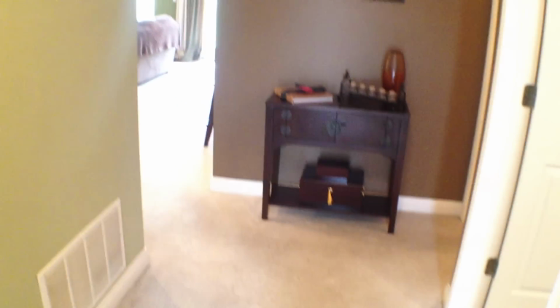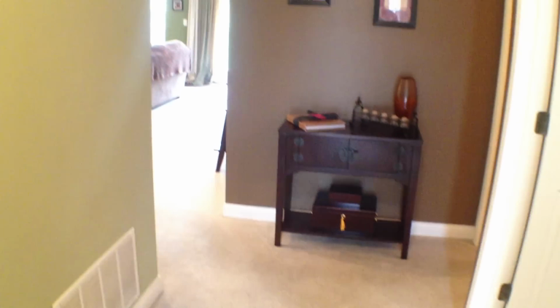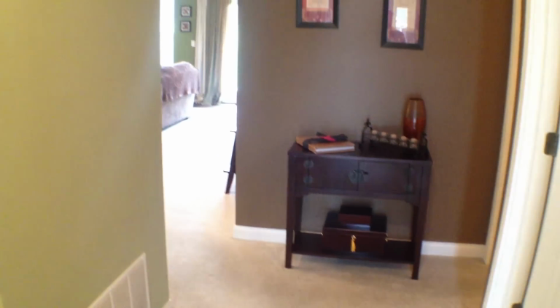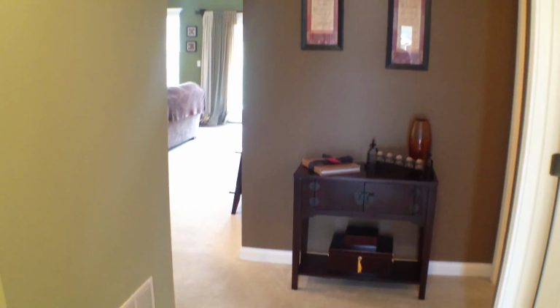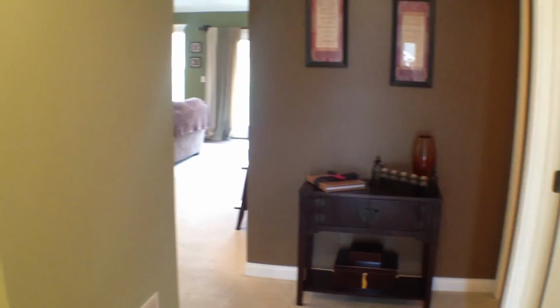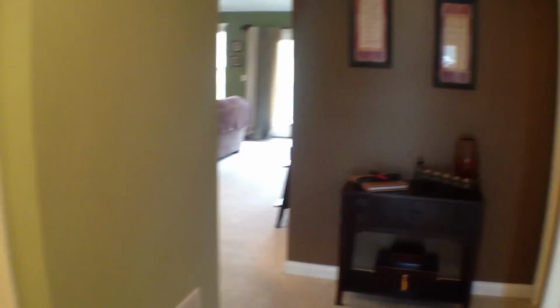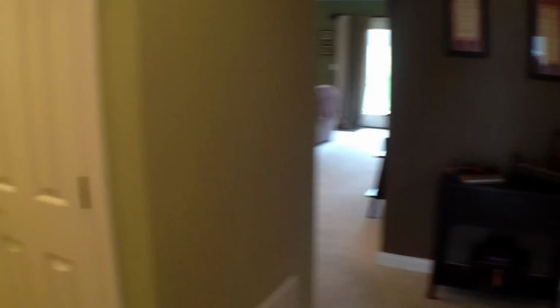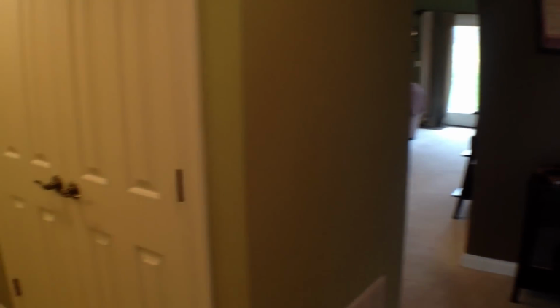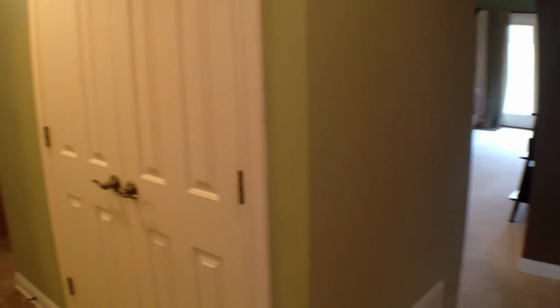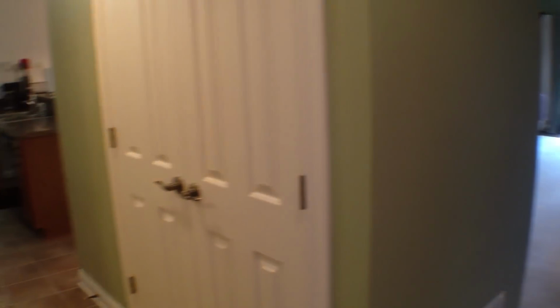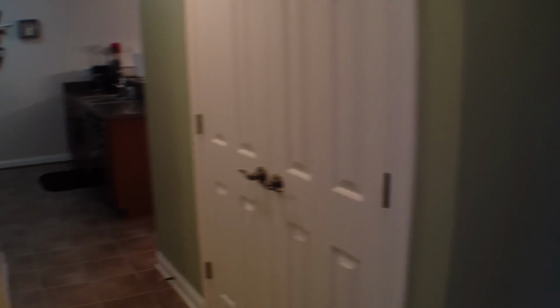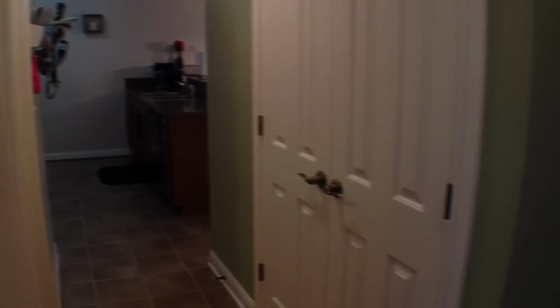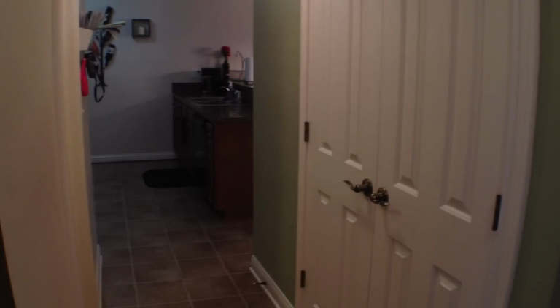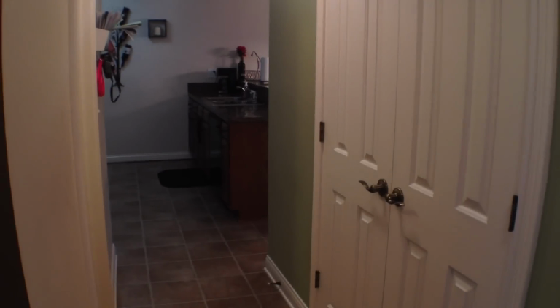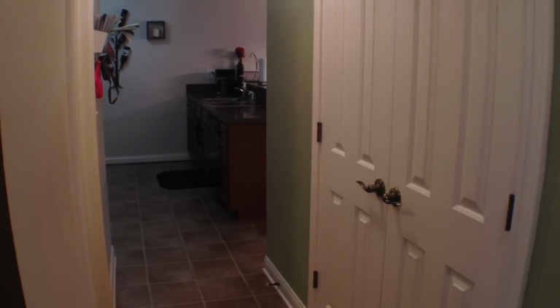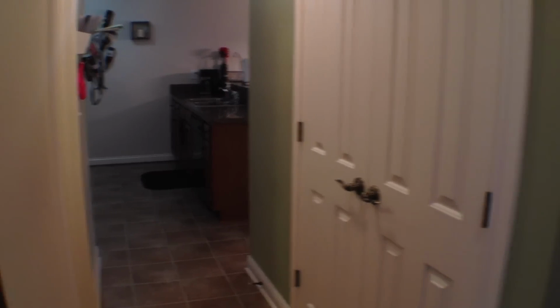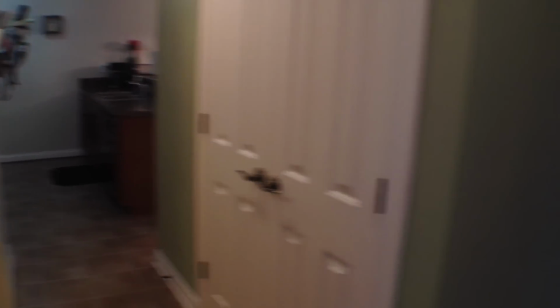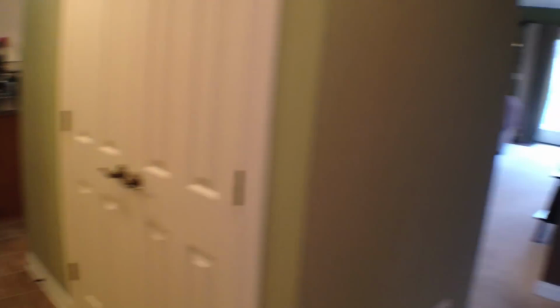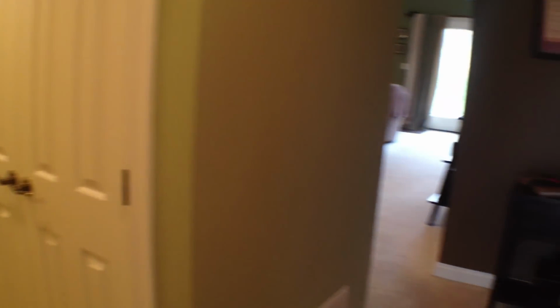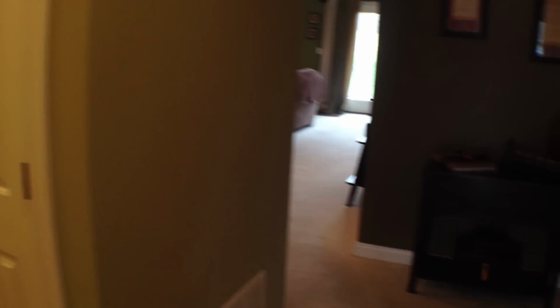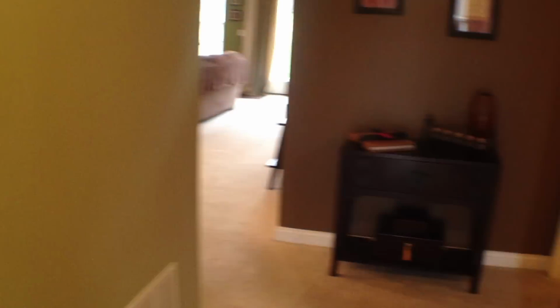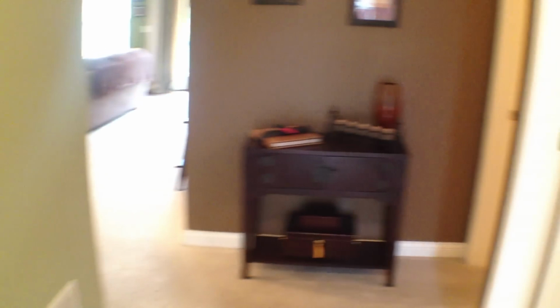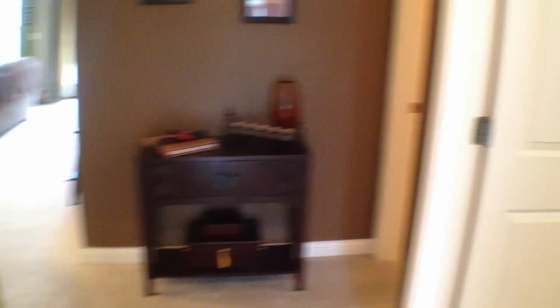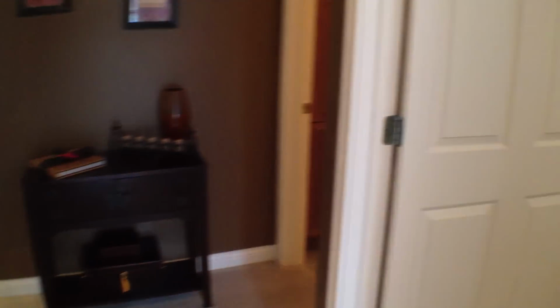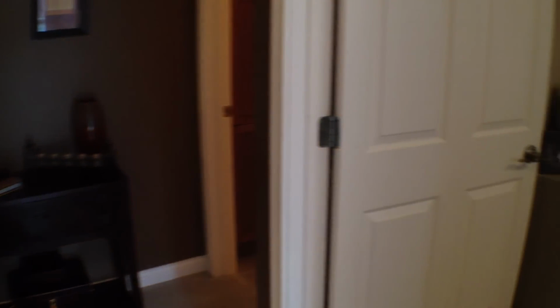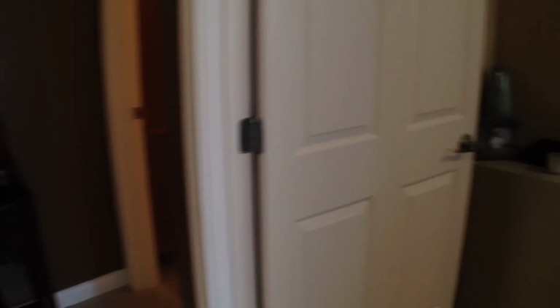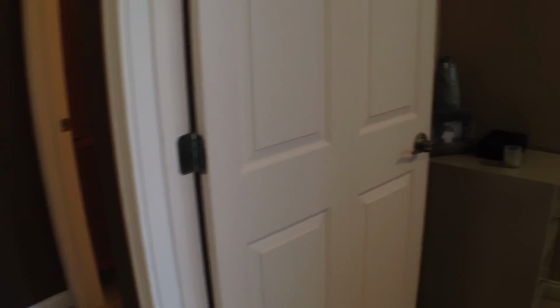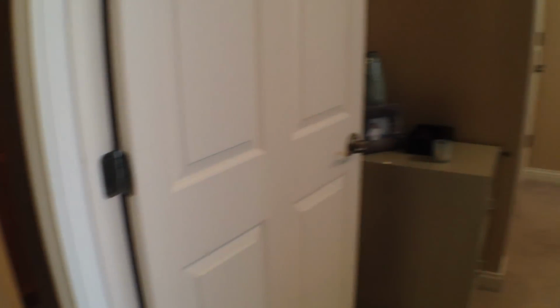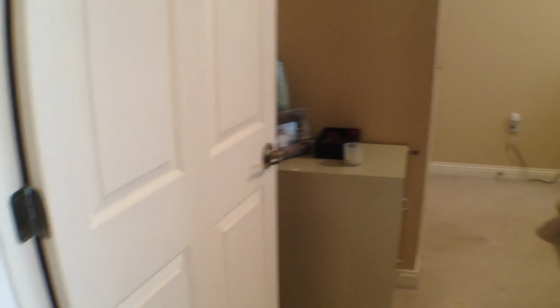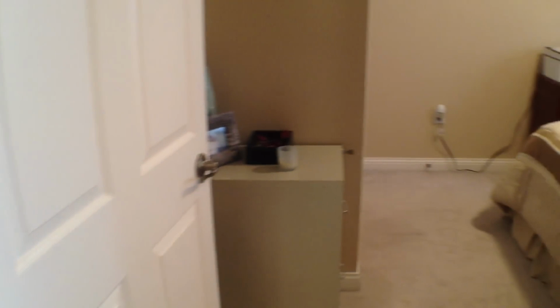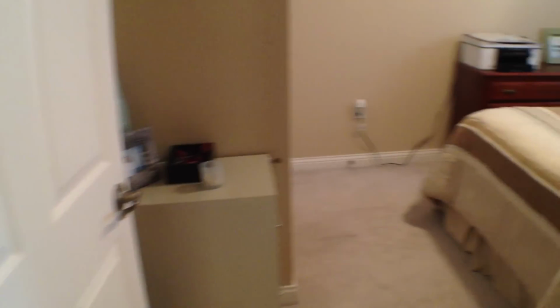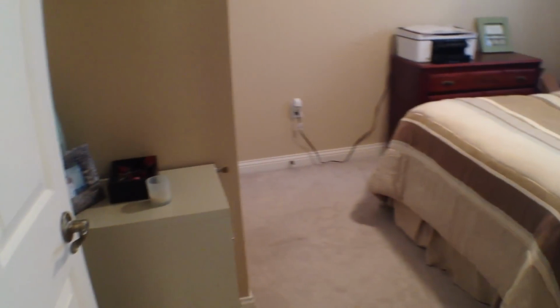As soon as you walk in here, you've got a bedroom to your right and a bathroom. Also over here to the left is the kitchen. Or you can go straight forward as well and you'll walk into the living room.